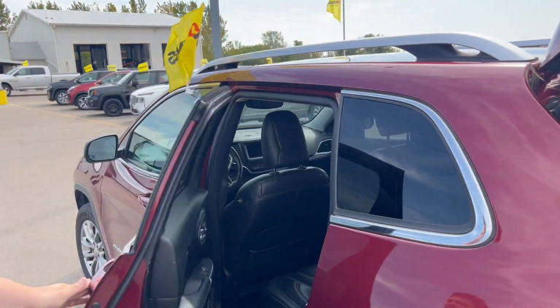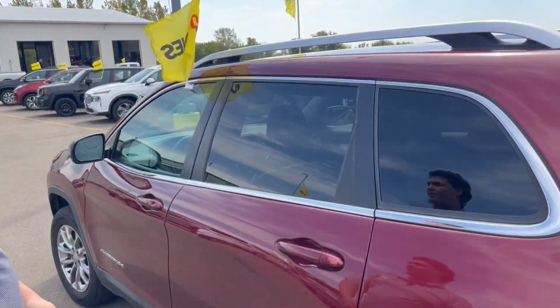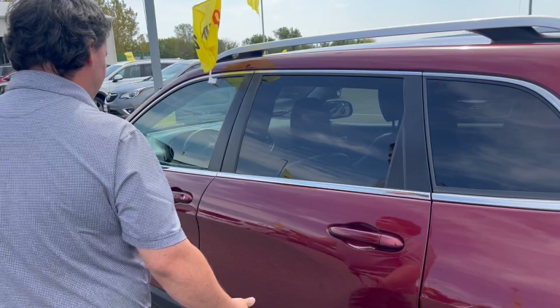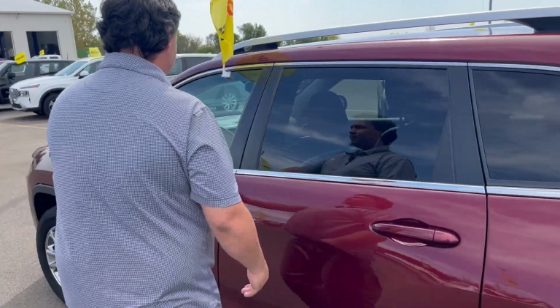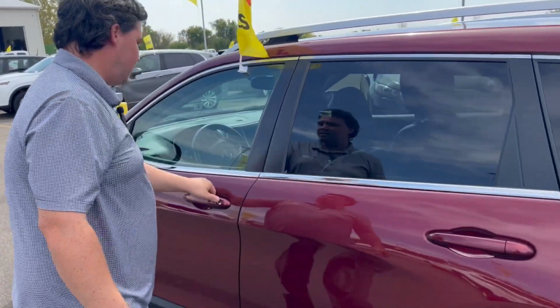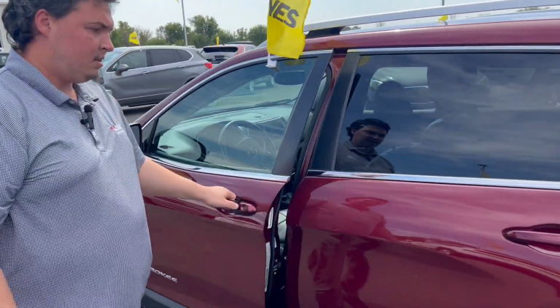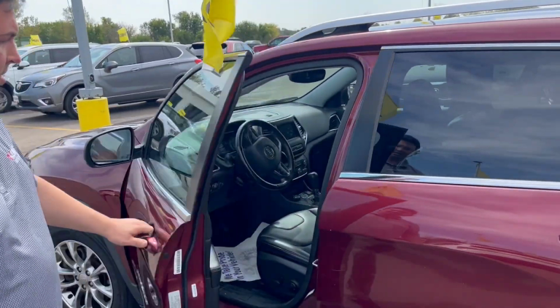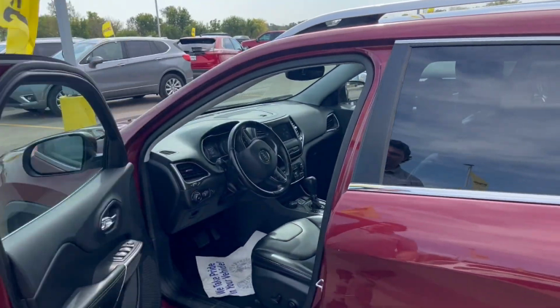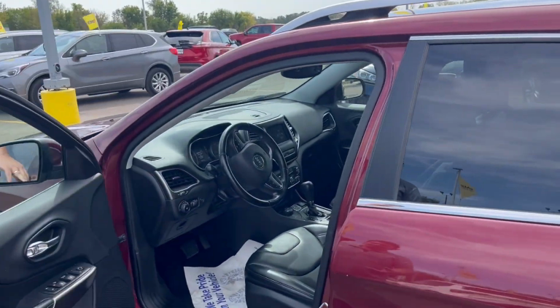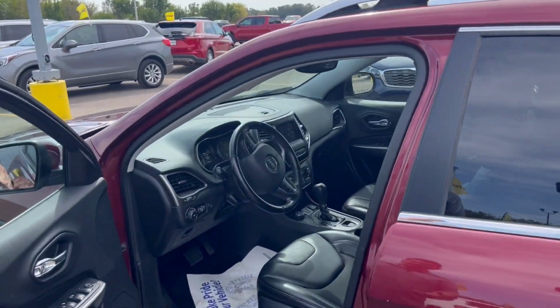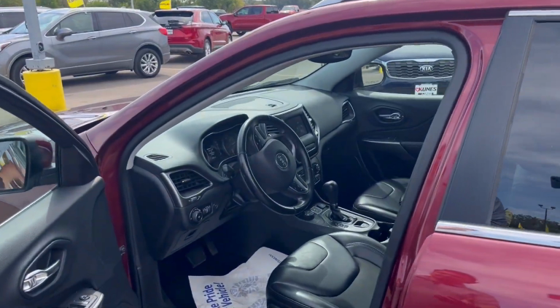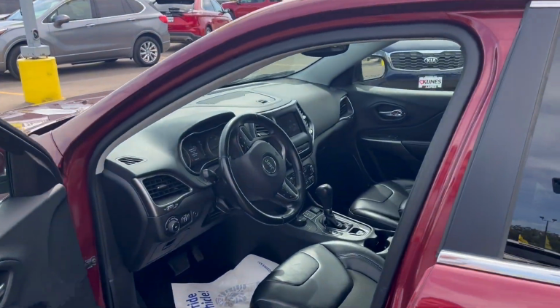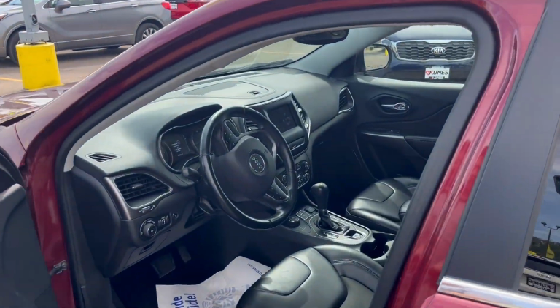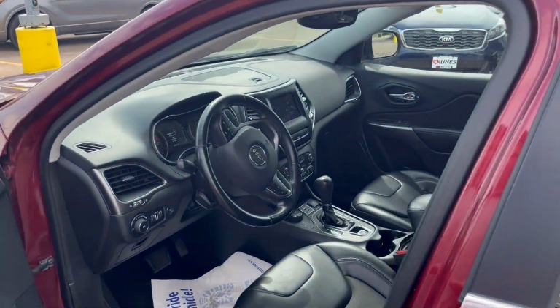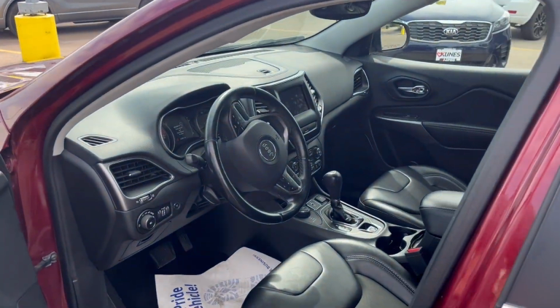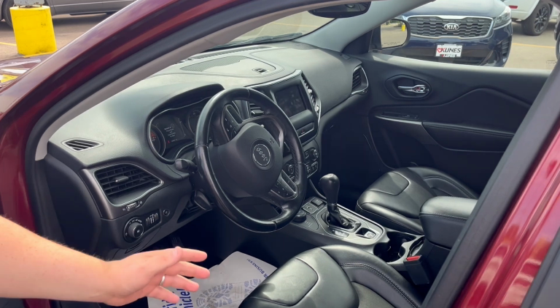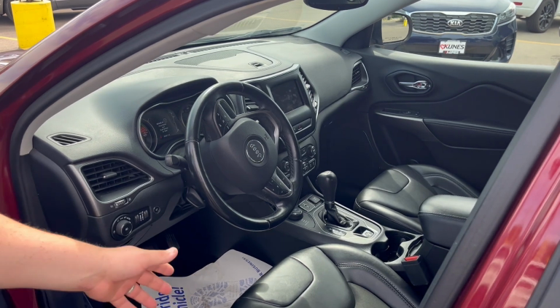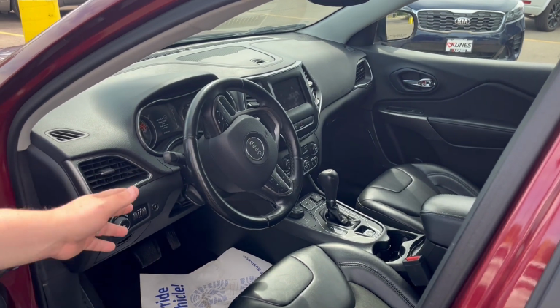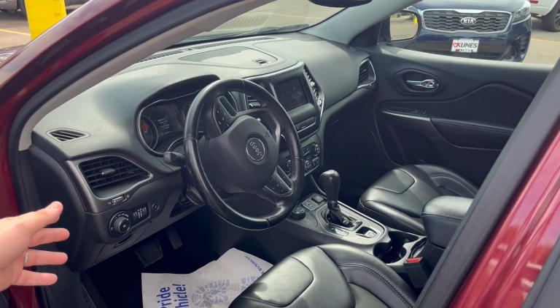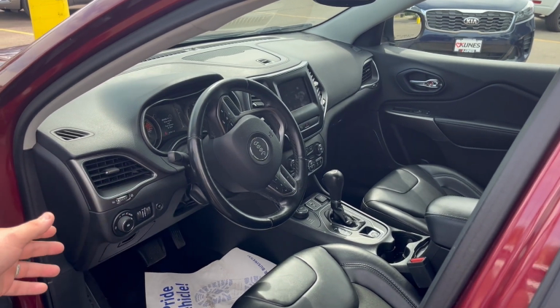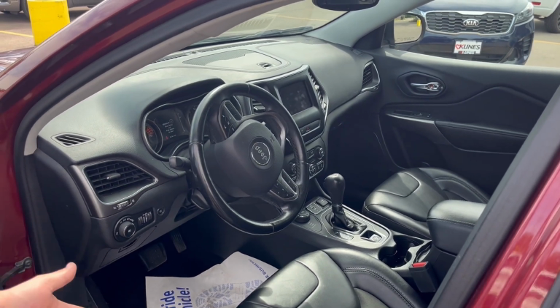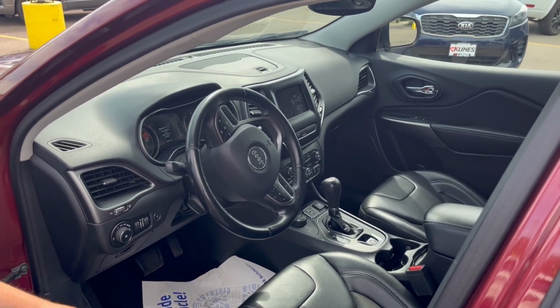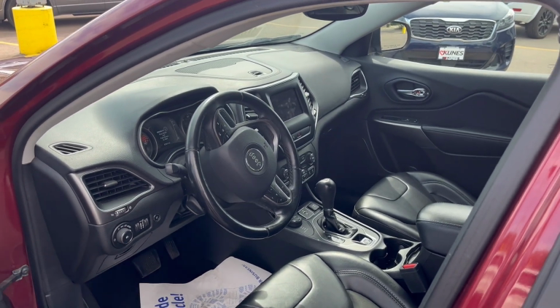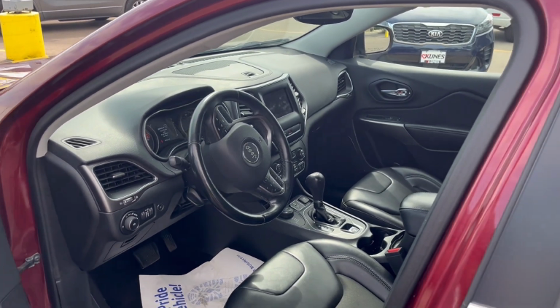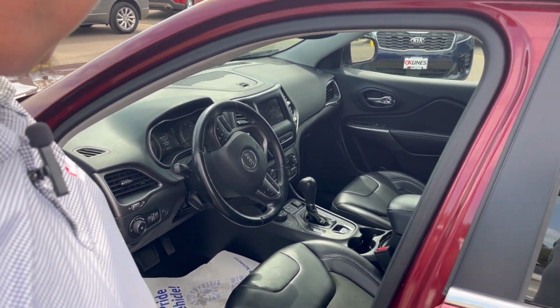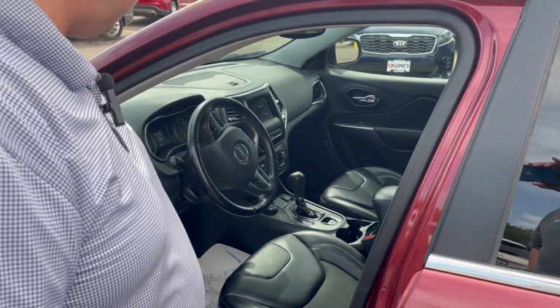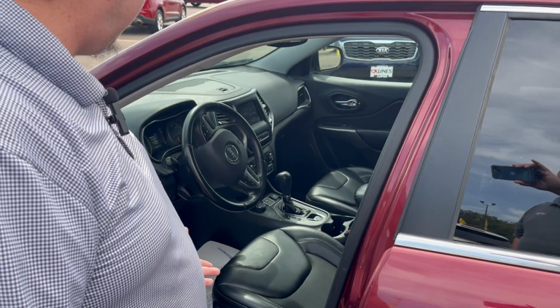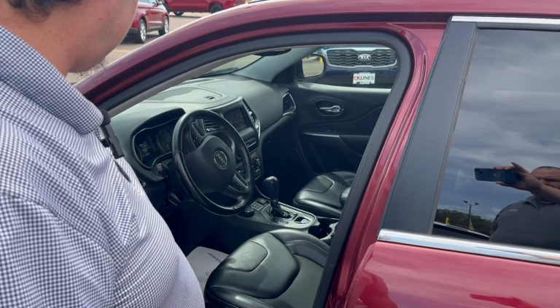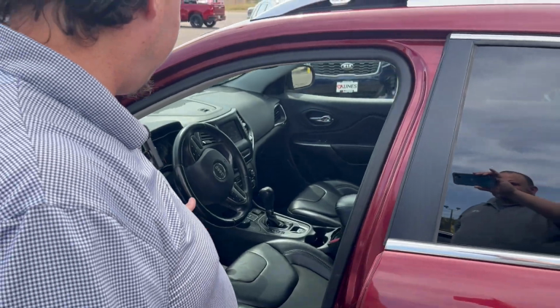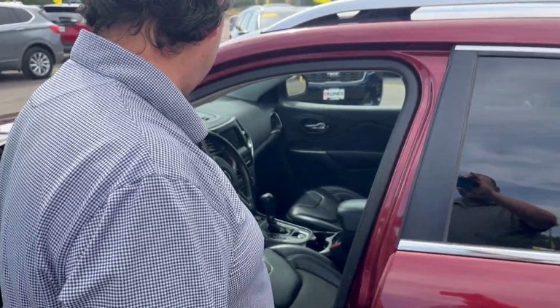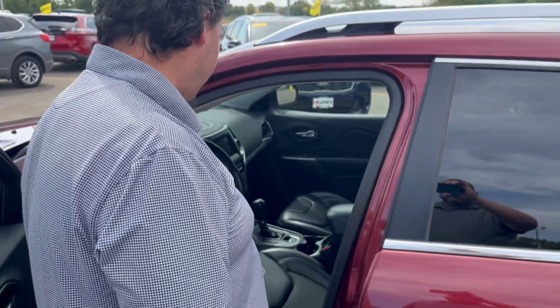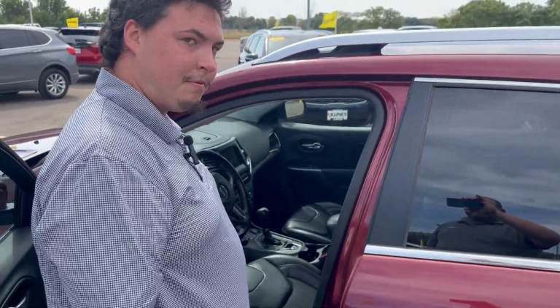Into the front seat — still a very nice interior. You do have heated seats and a heated steering wheel. And right at about 65,000 miles roughly.